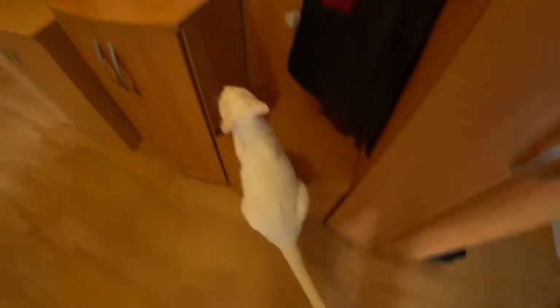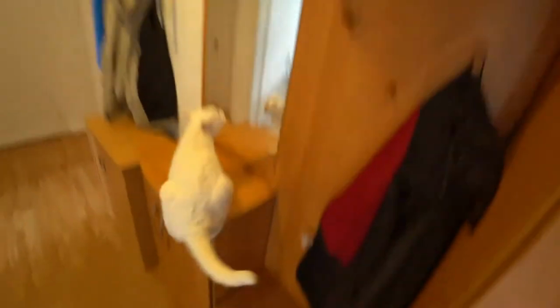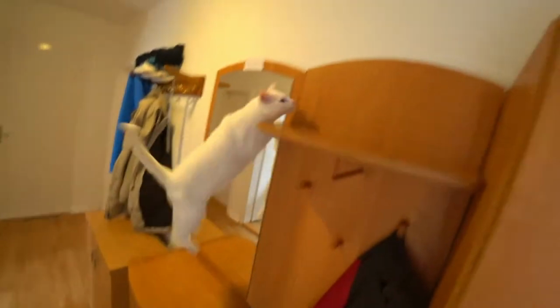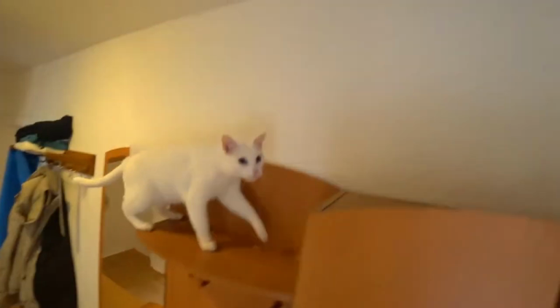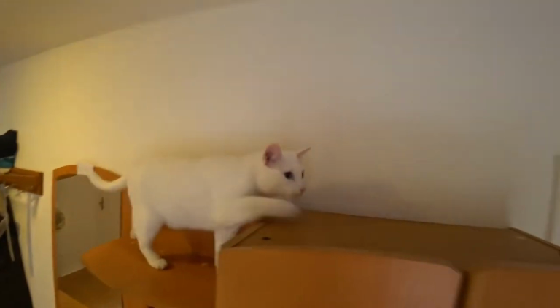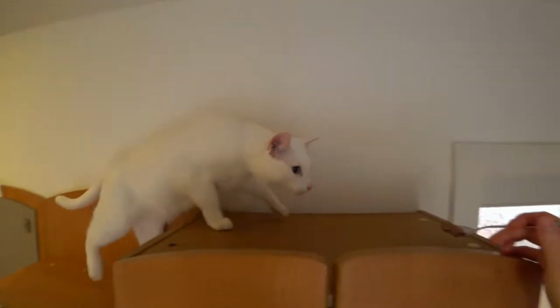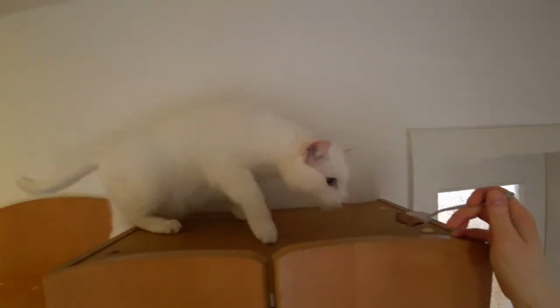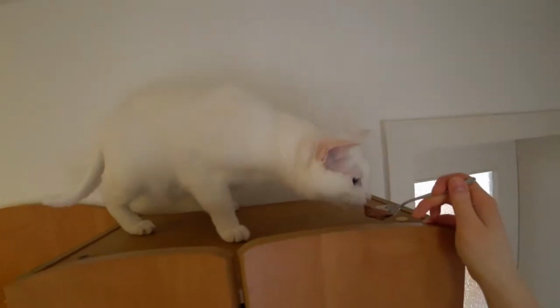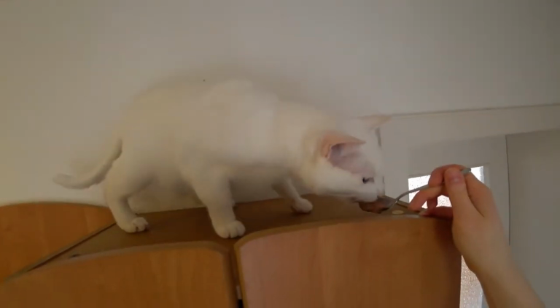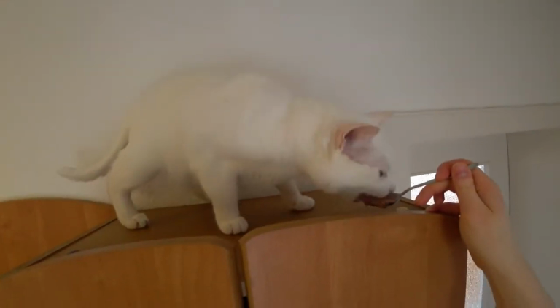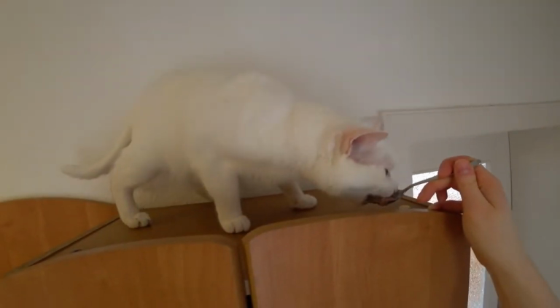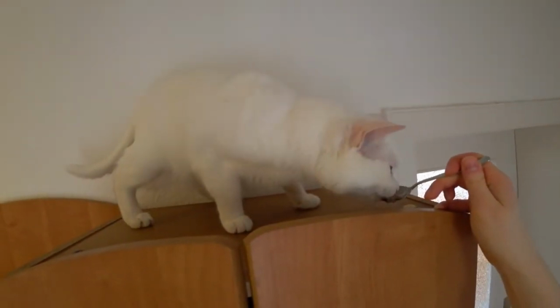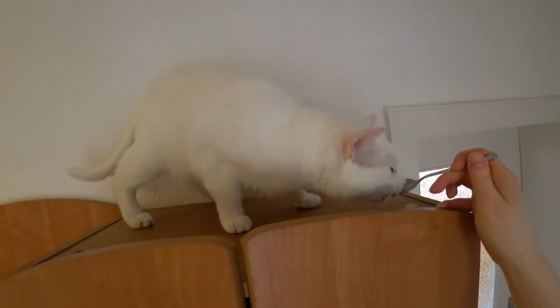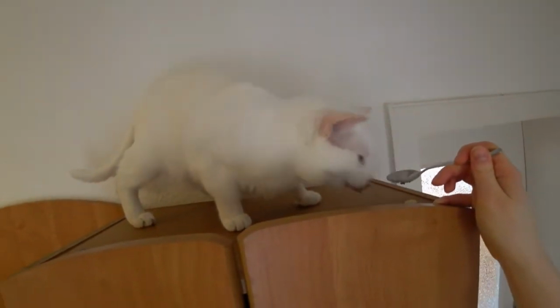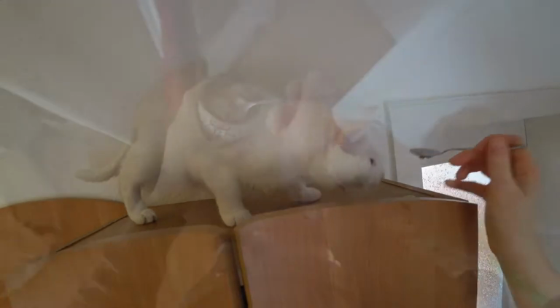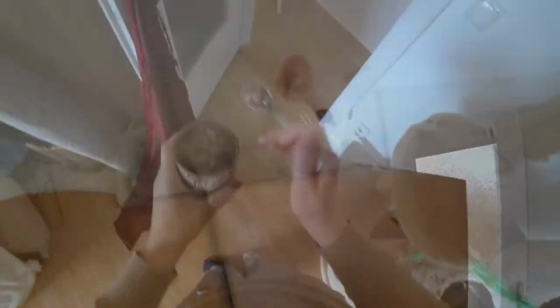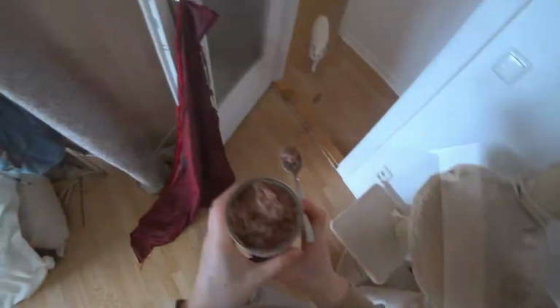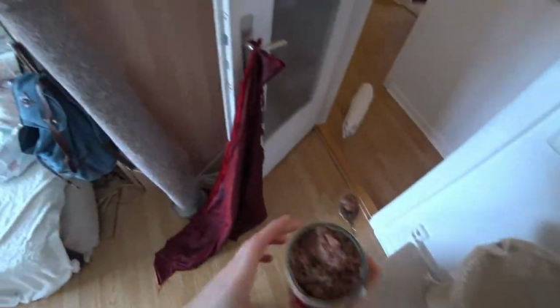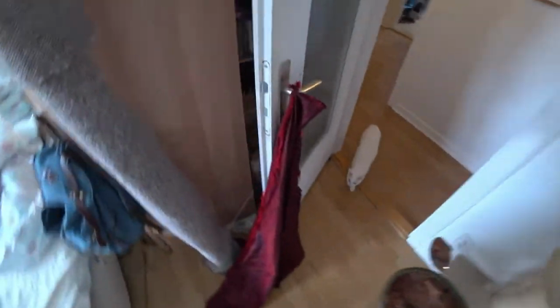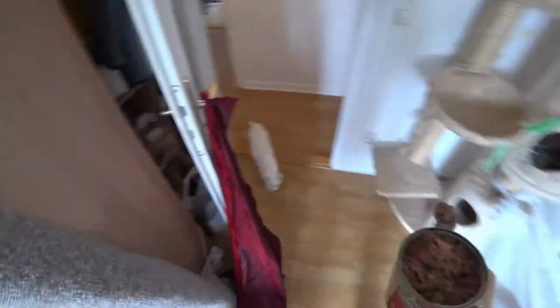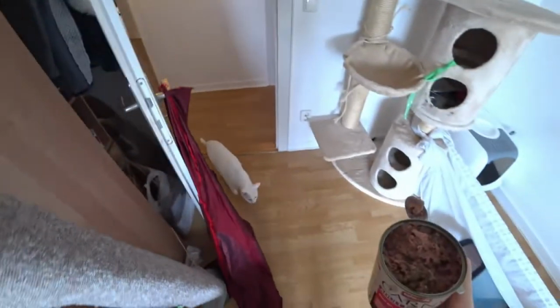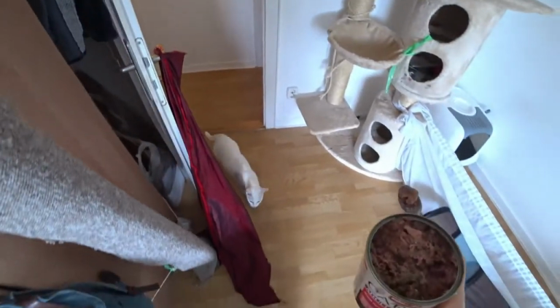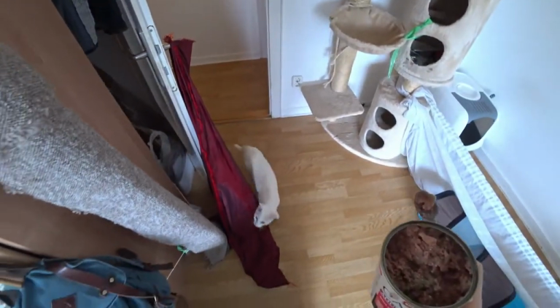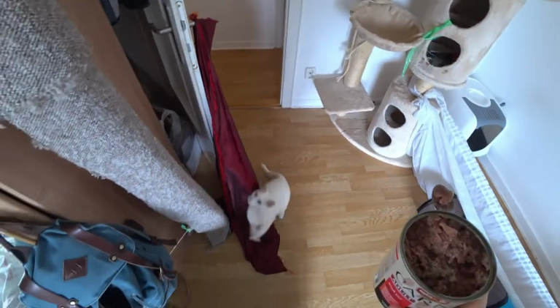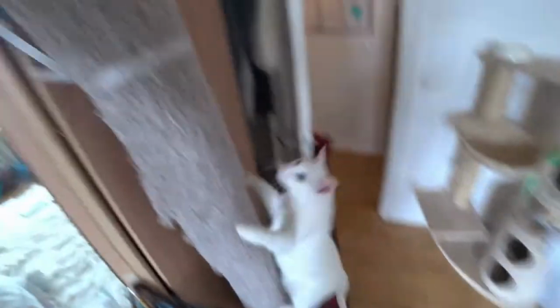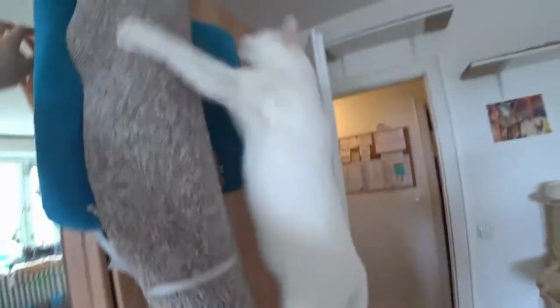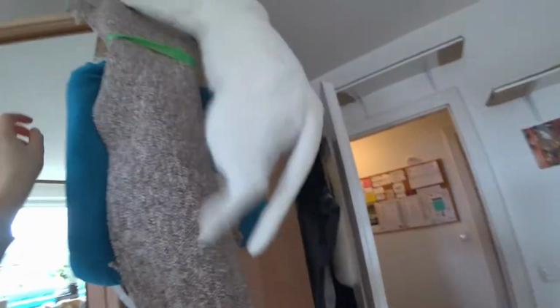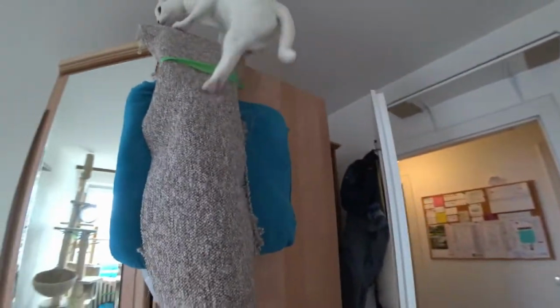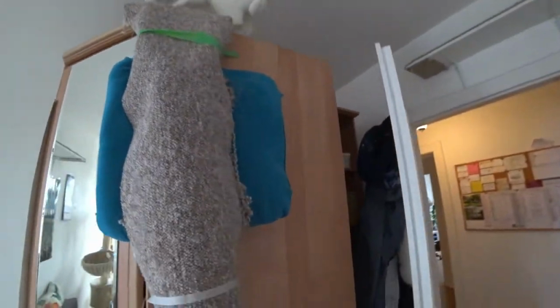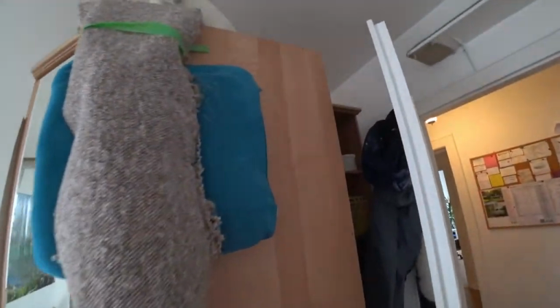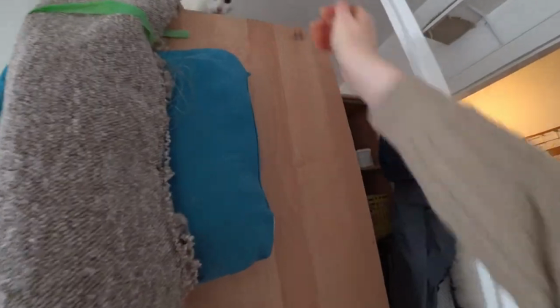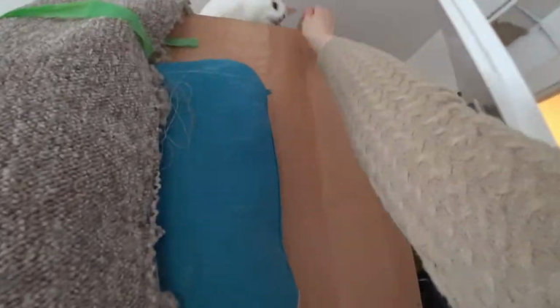In this video I show how I trained my cats to do agility. I recommend doing the training before feeding time, so that the cat is hungry and reacts well to the treats.